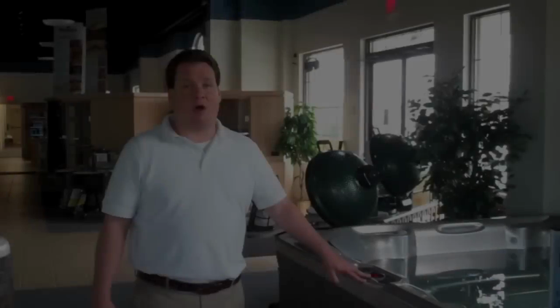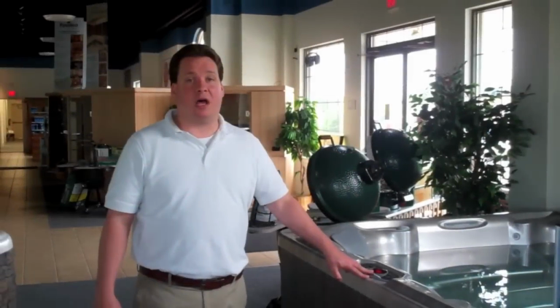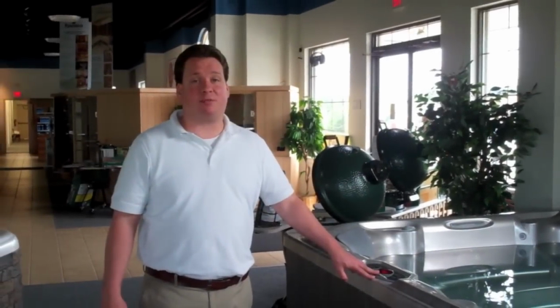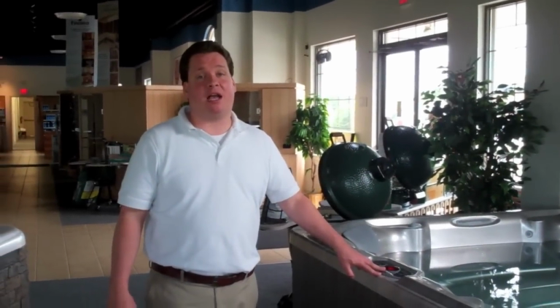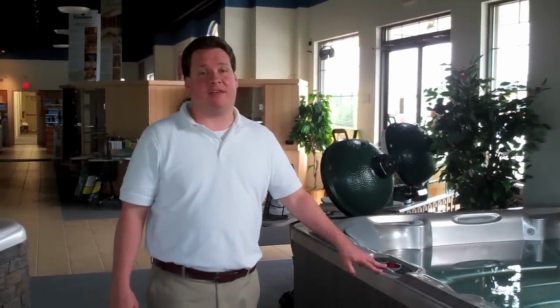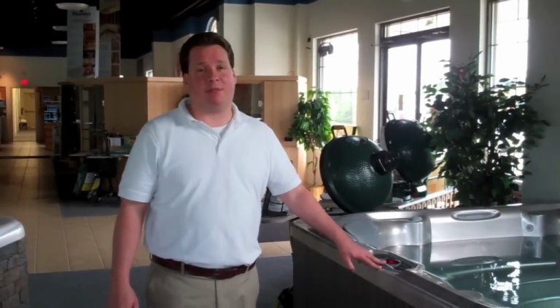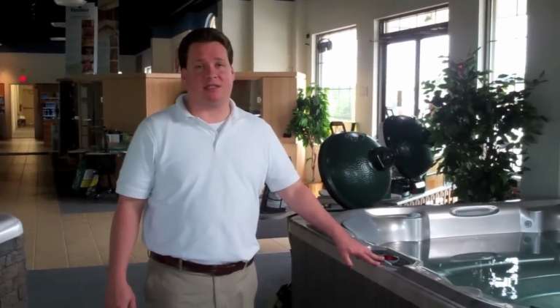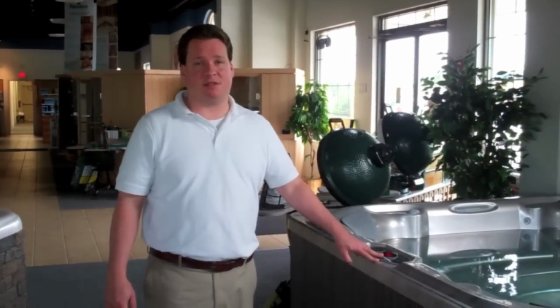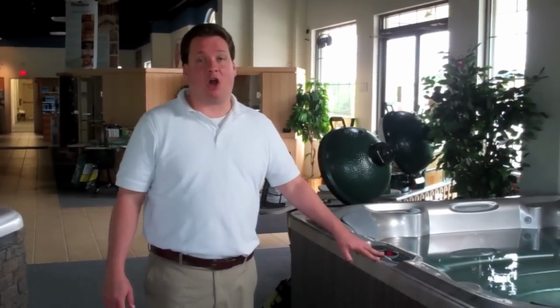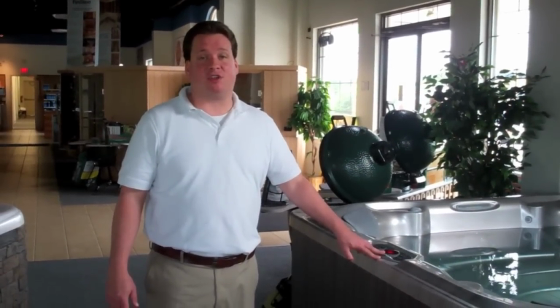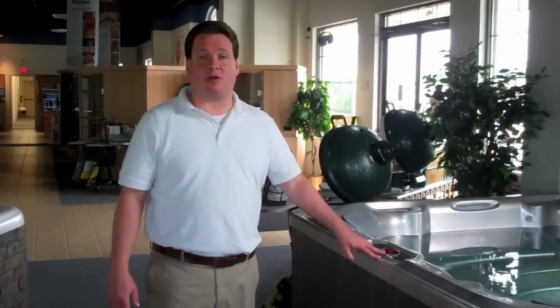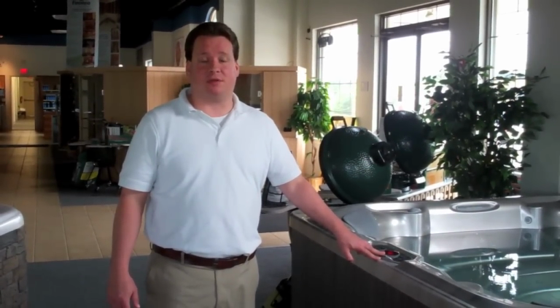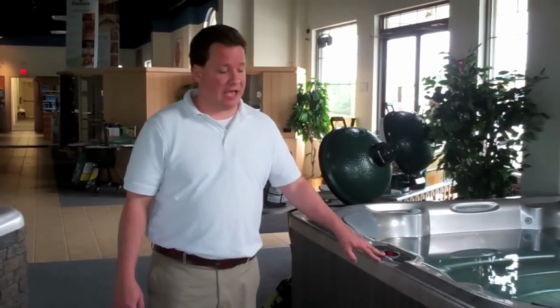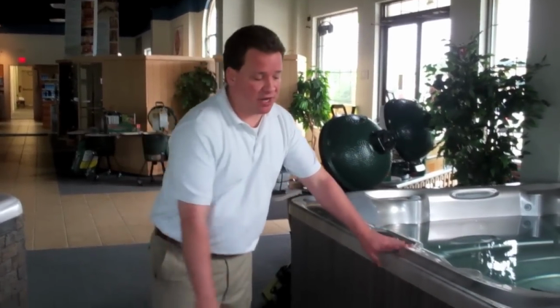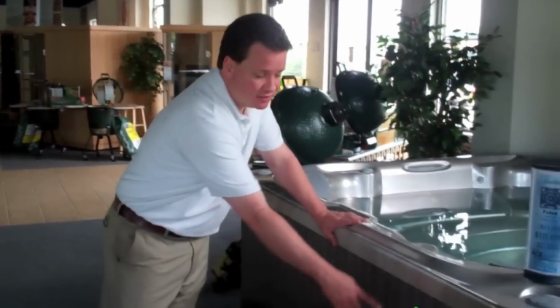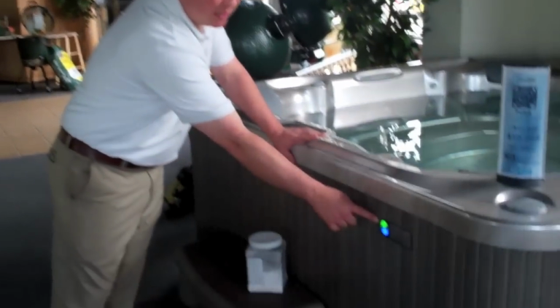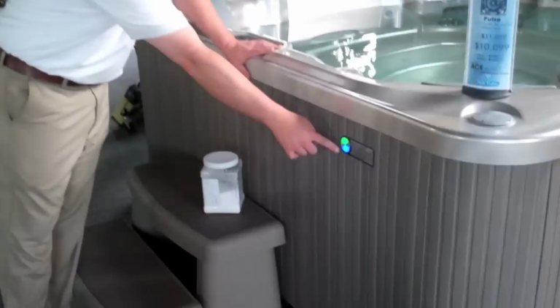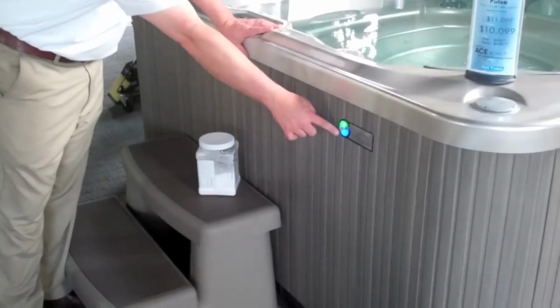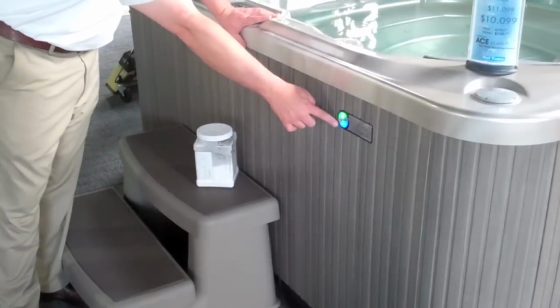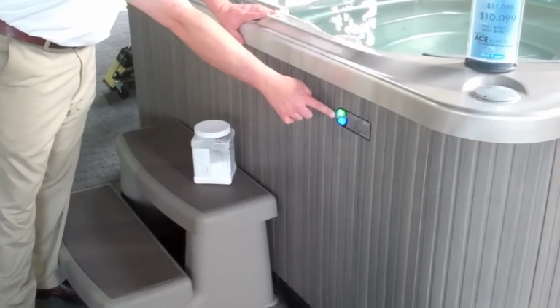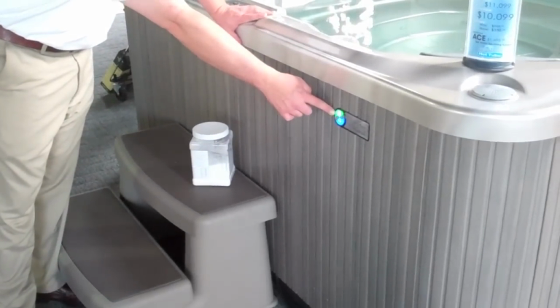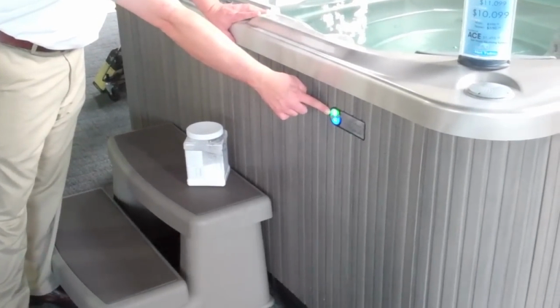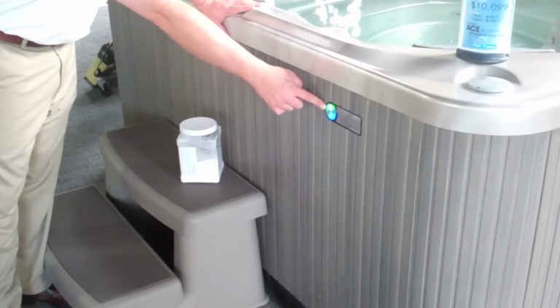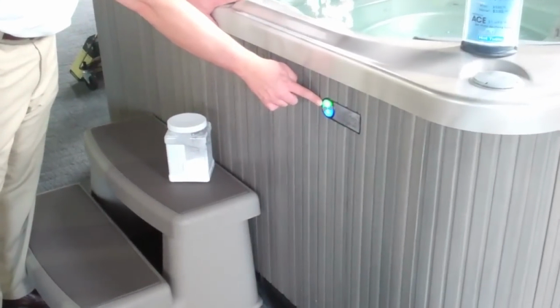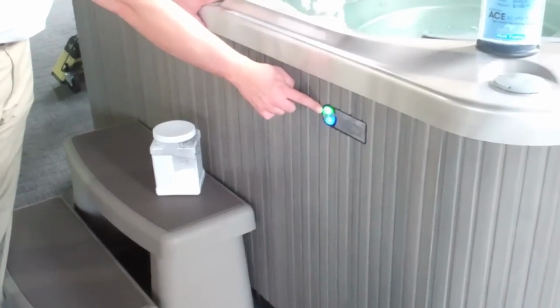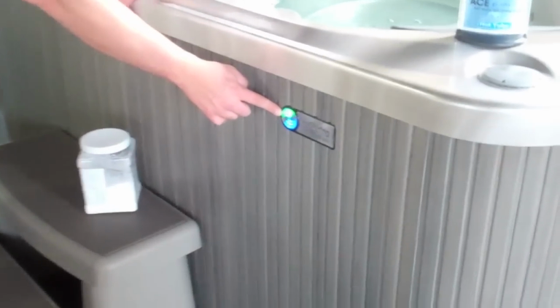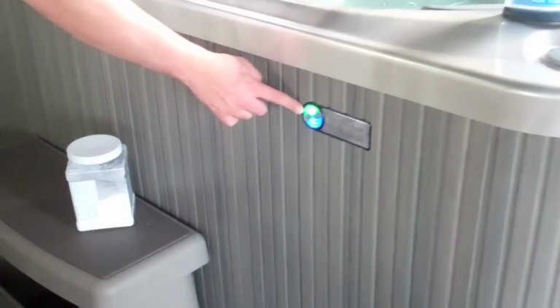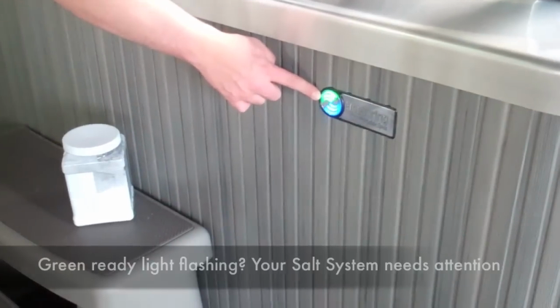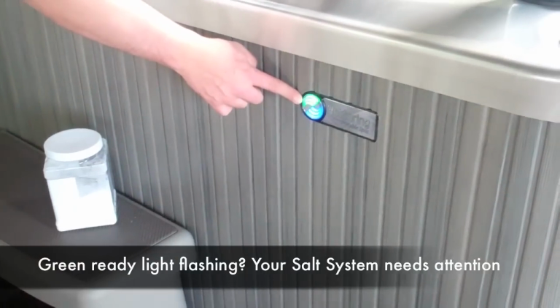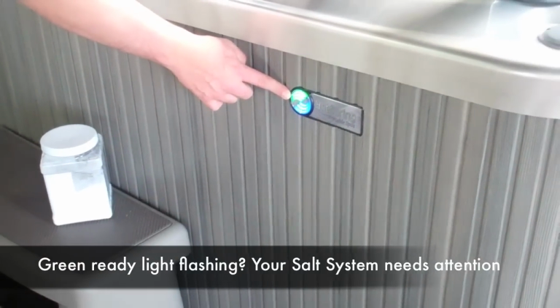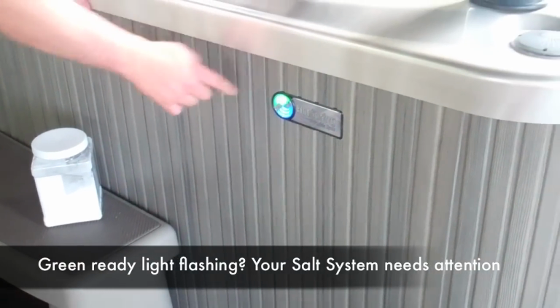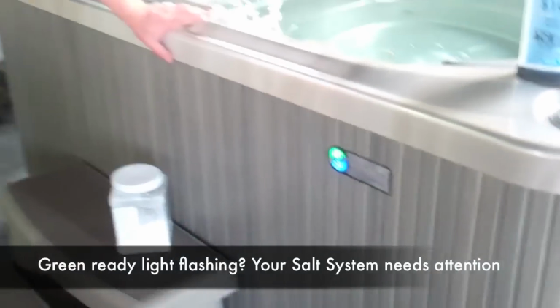On Hot Spring High Life and Limelight hot tubs, our ACE salt water system has a ready light and a power light. If your ready light — the green light — is flashing, that means that your salt water system needs attention.